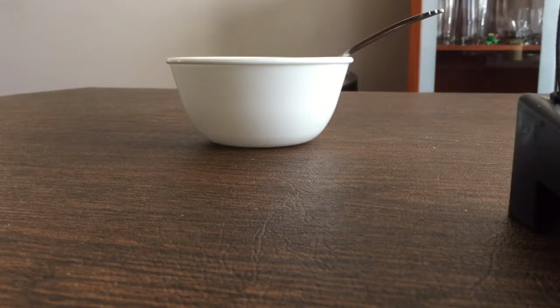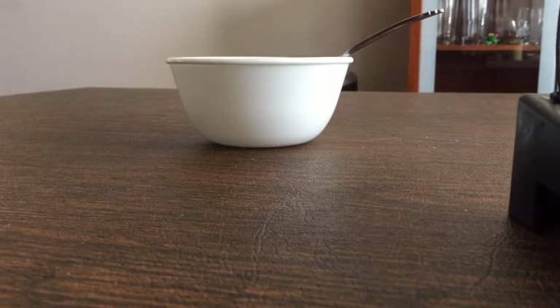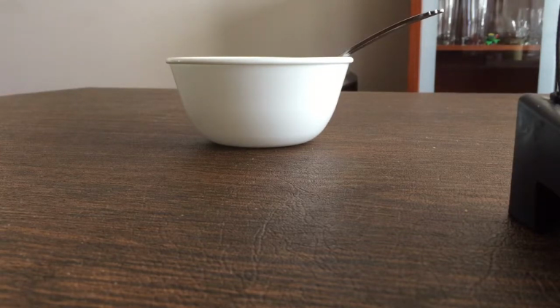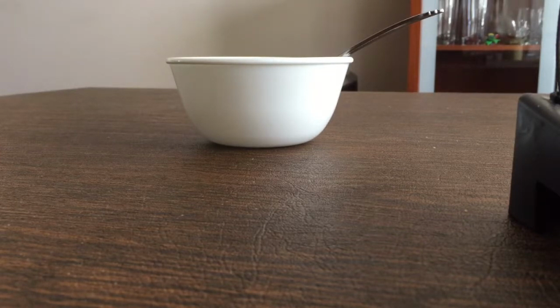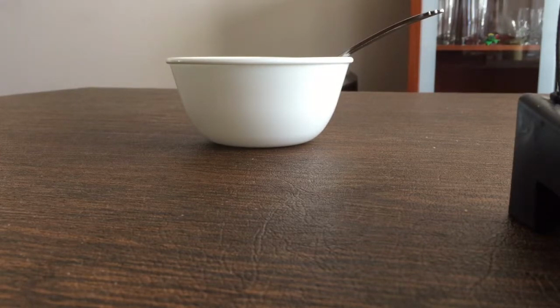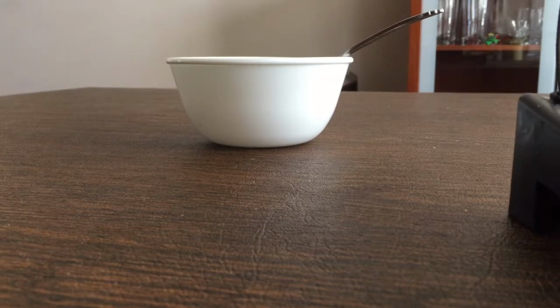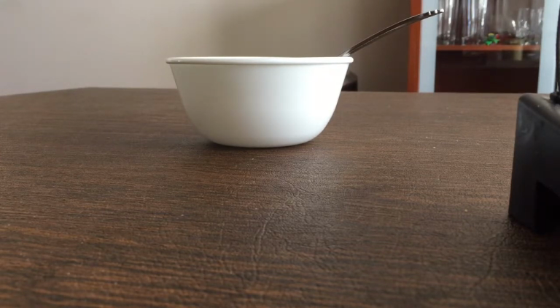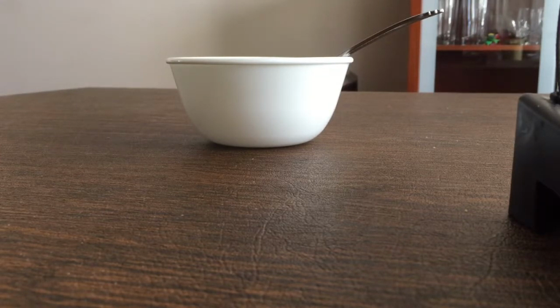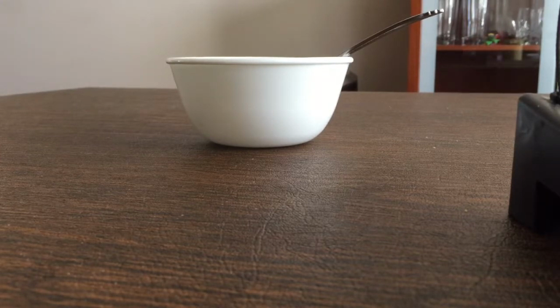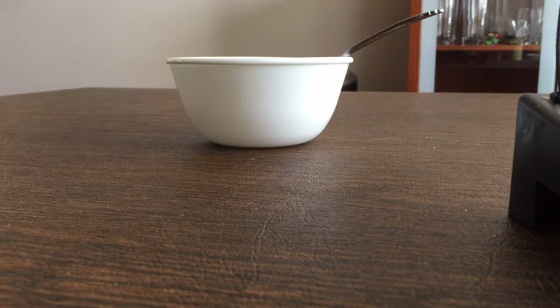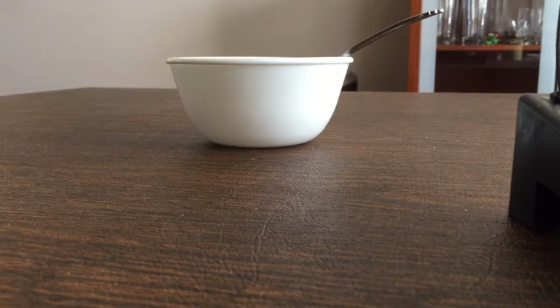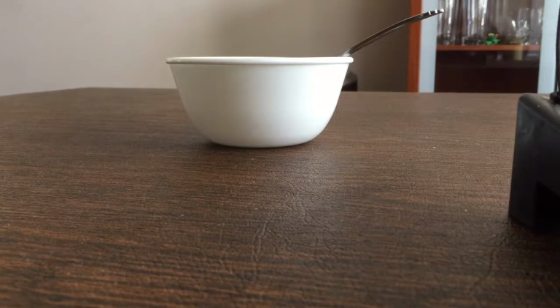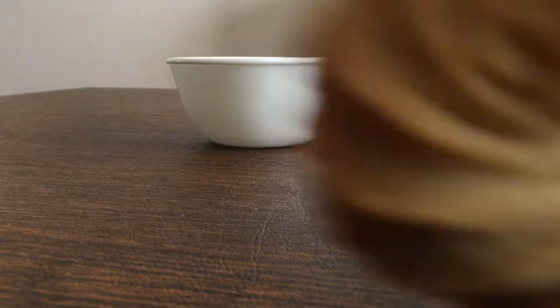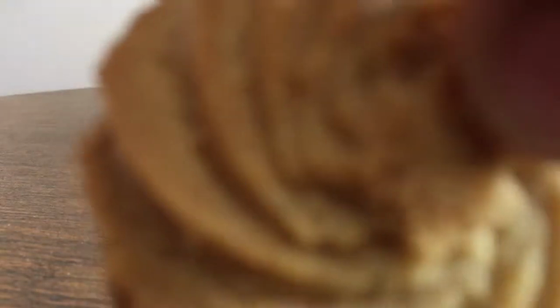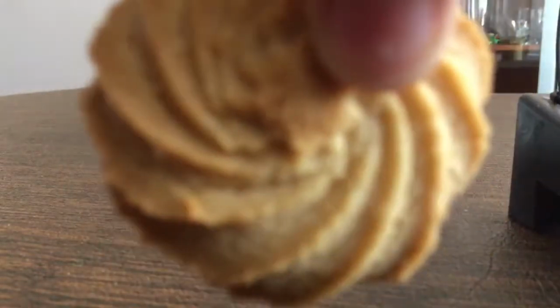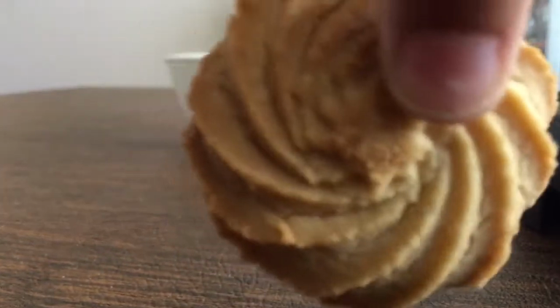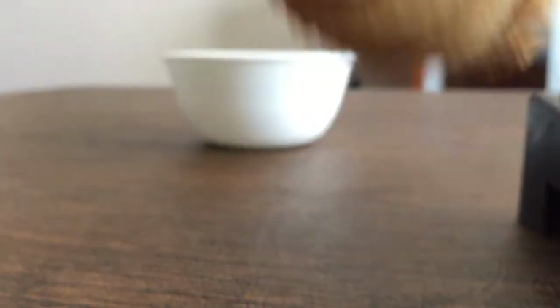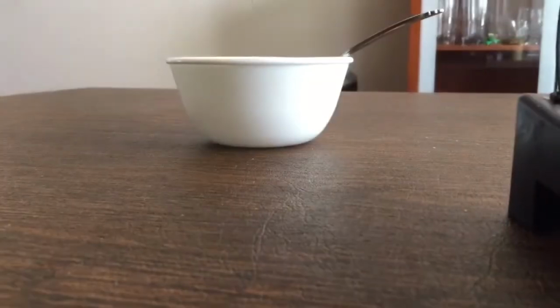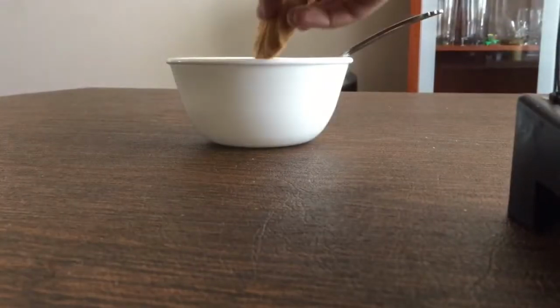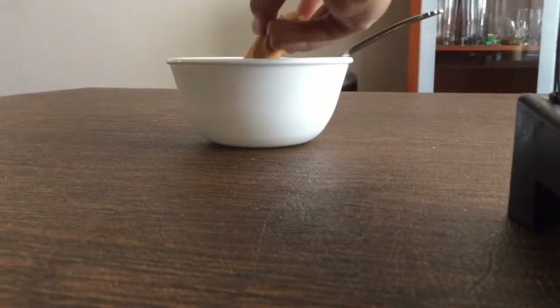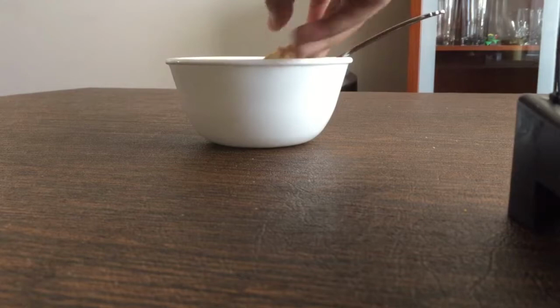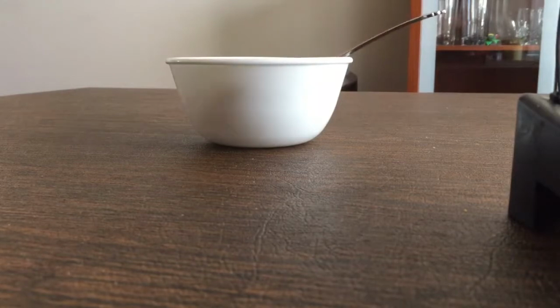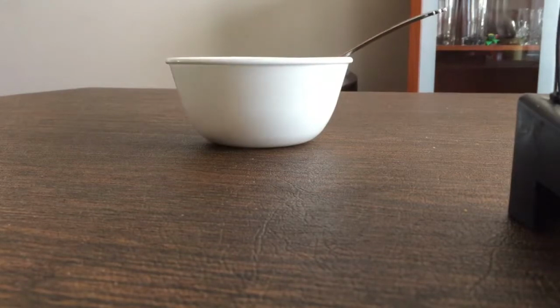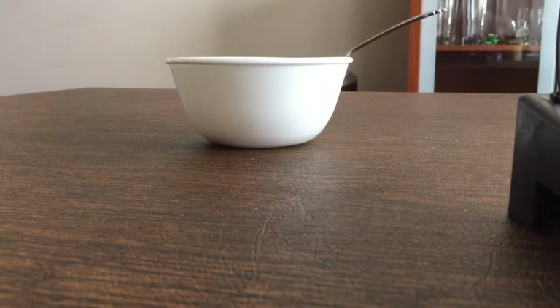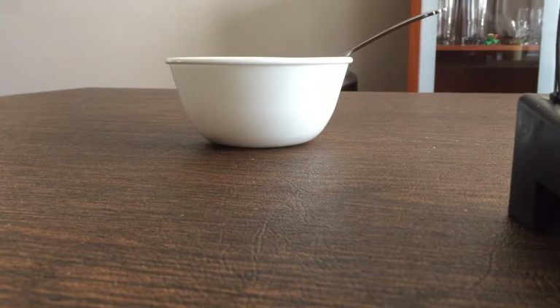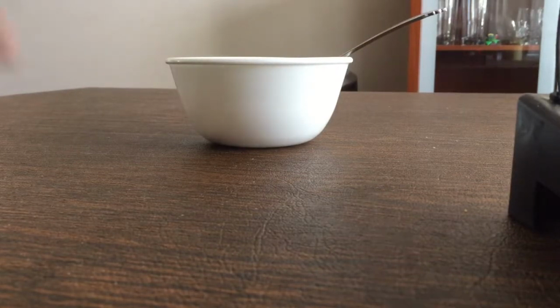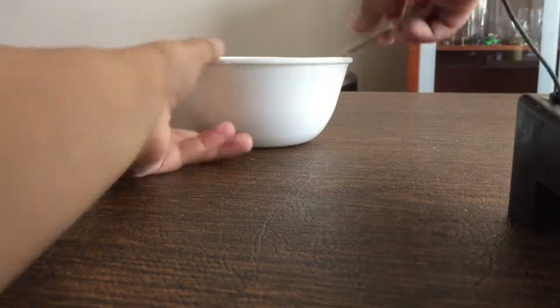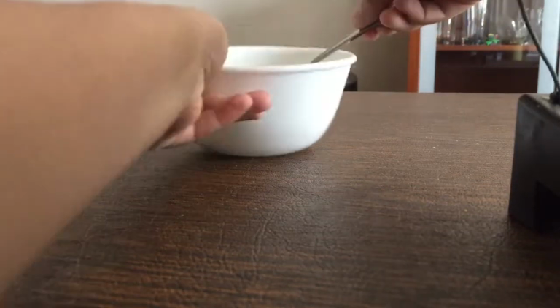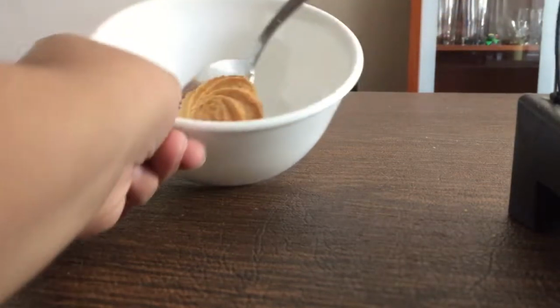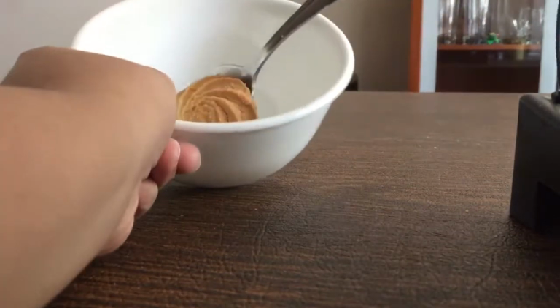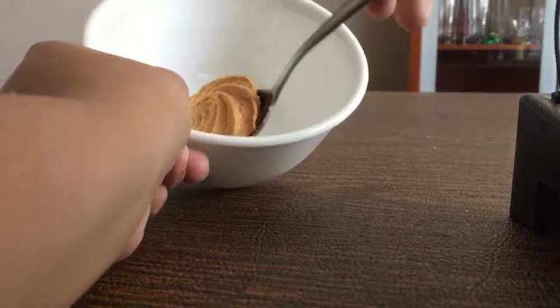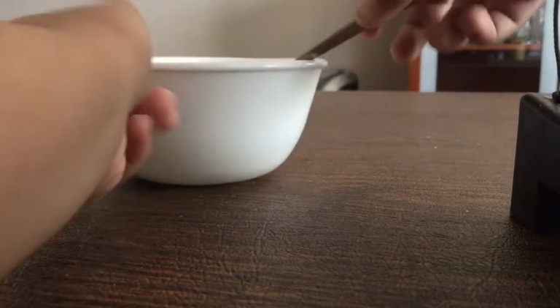Ow. That really hurt. Man, these boxes hurt. Okay, so I'm just going to take one cookie, a cashew cookie, as you can see, and put it in there. So now it's a cookie in a bowl with a spoon.